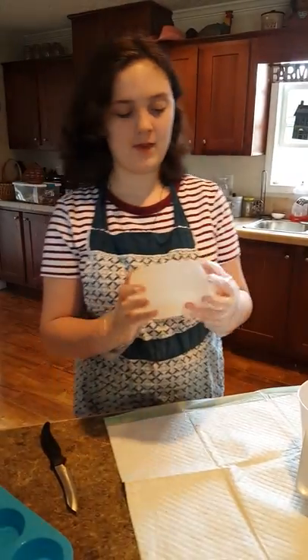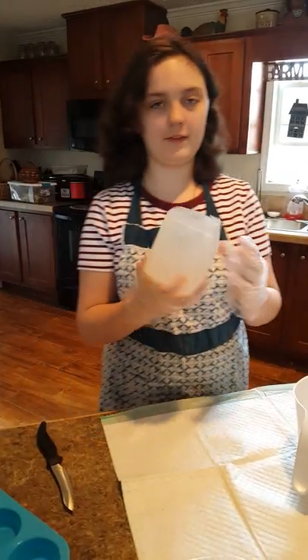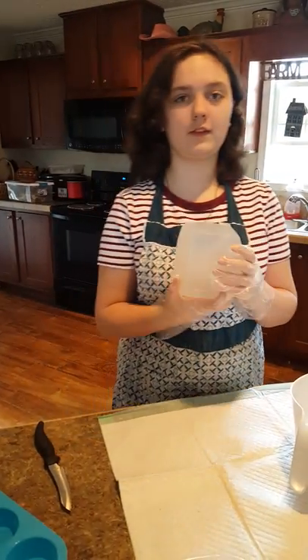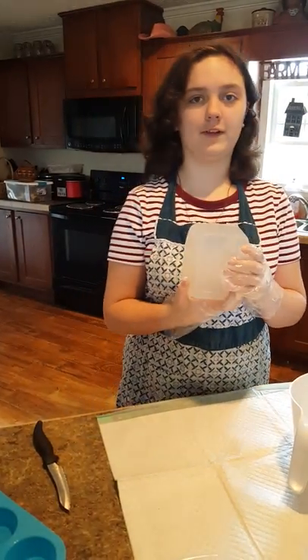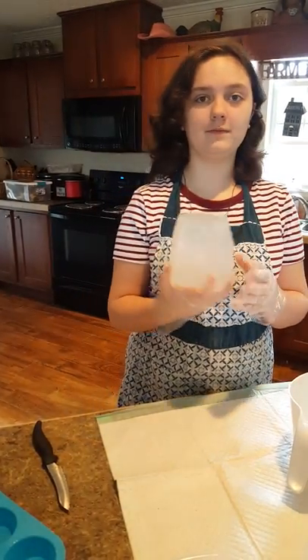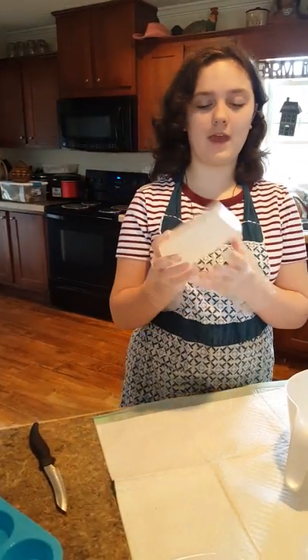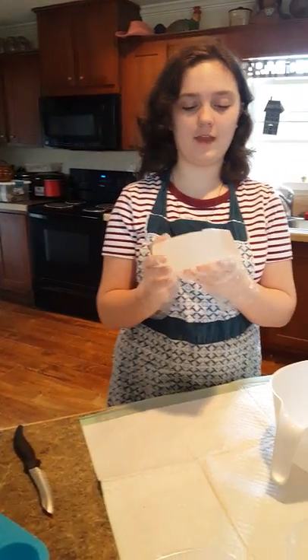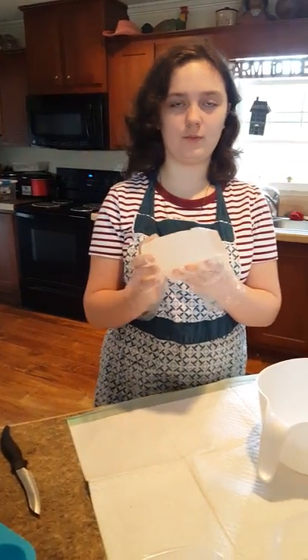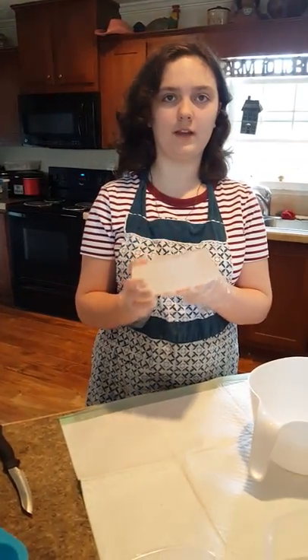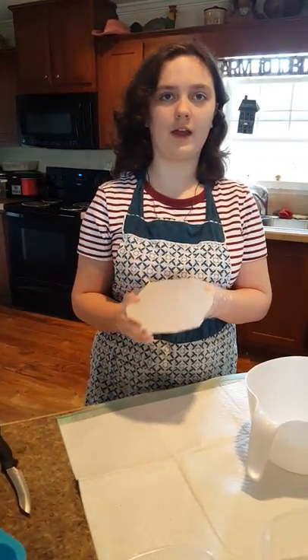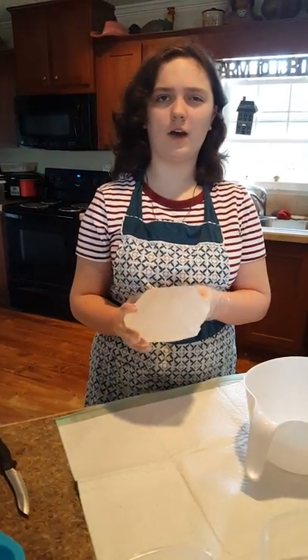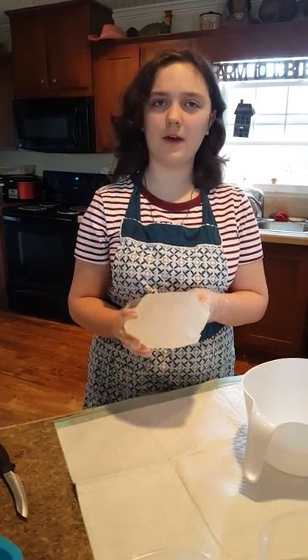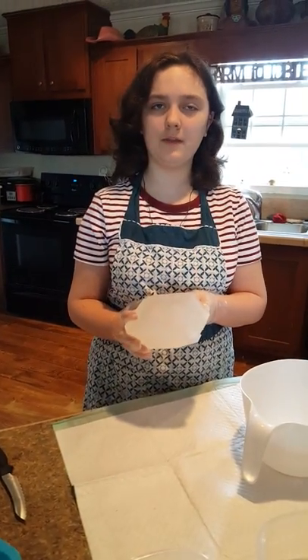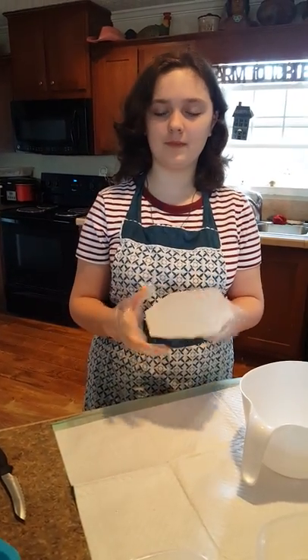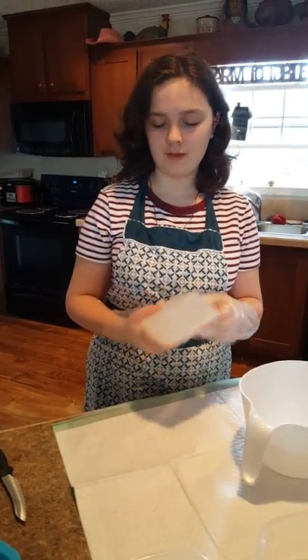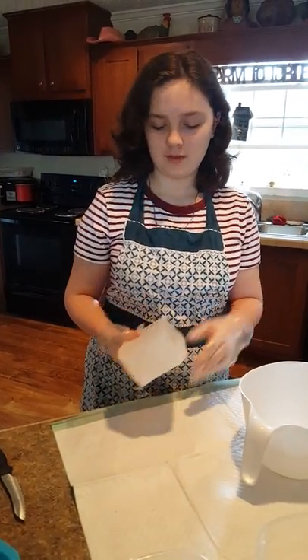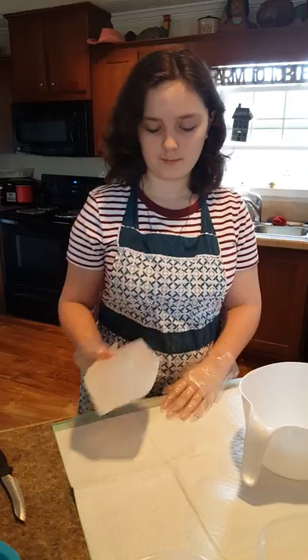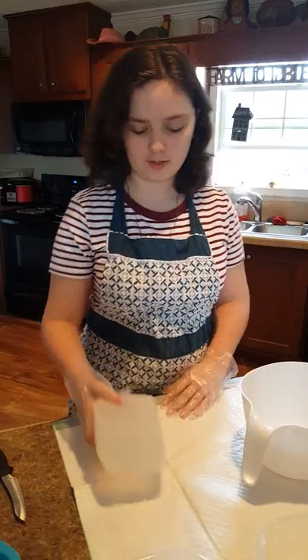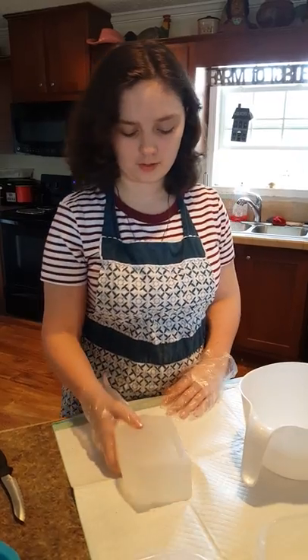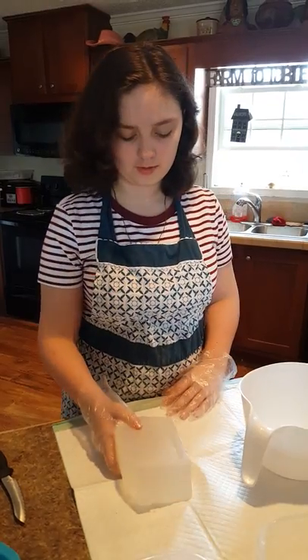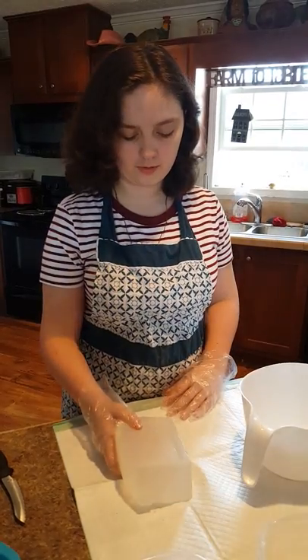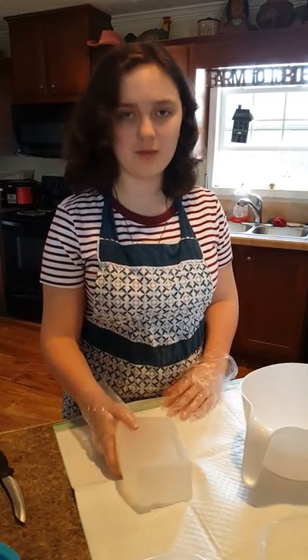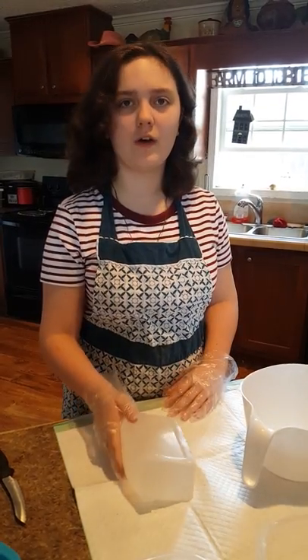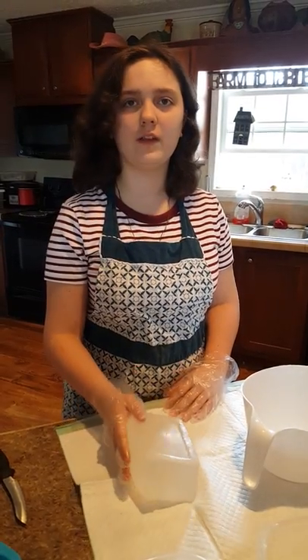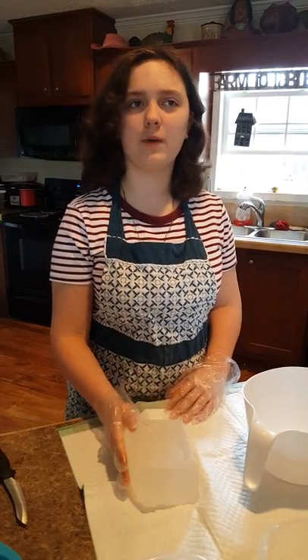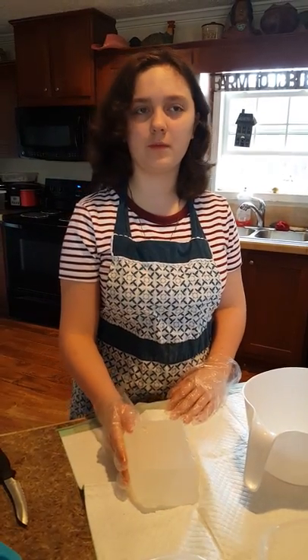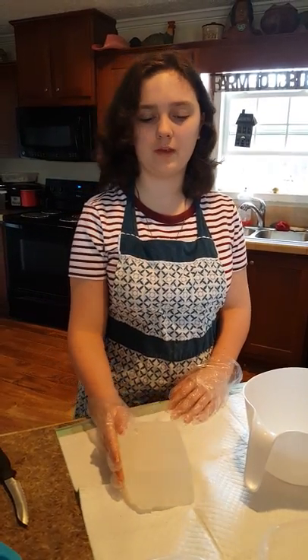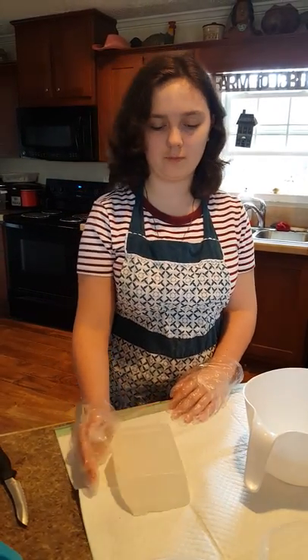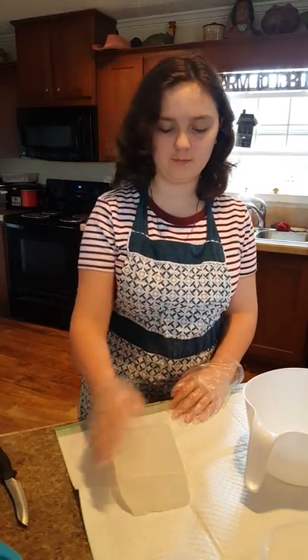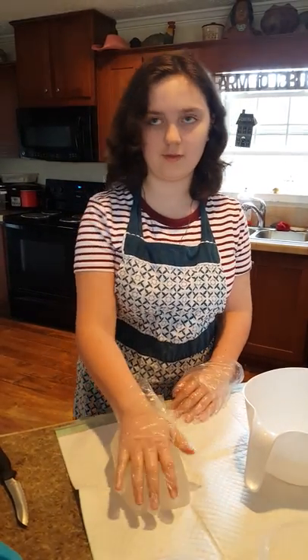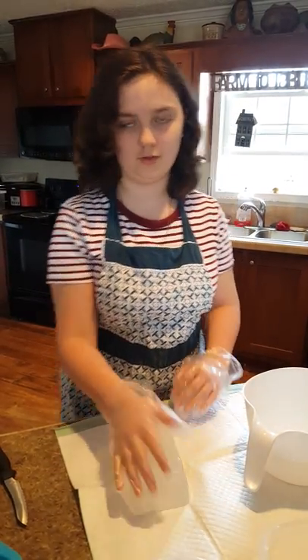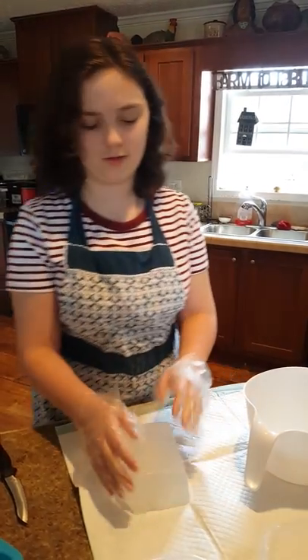This is glycerin and we got it at Hobby Lobby, but you can also get it on Amazon and possibly Michaels, but we haven't looked there.